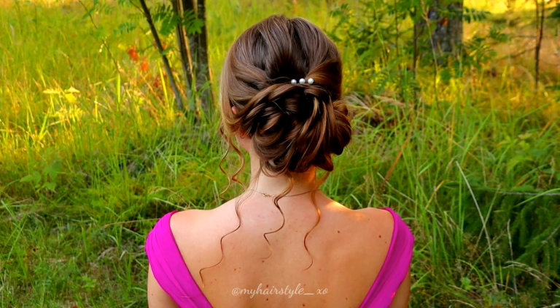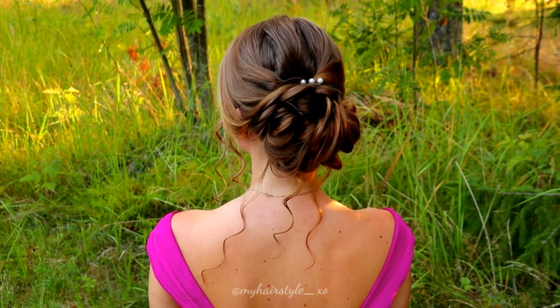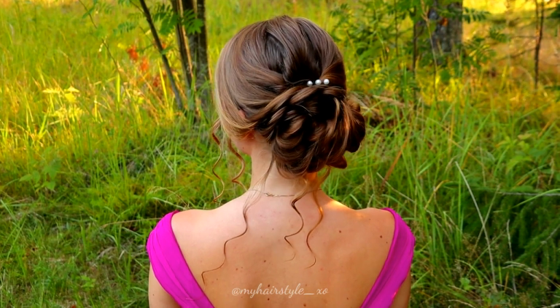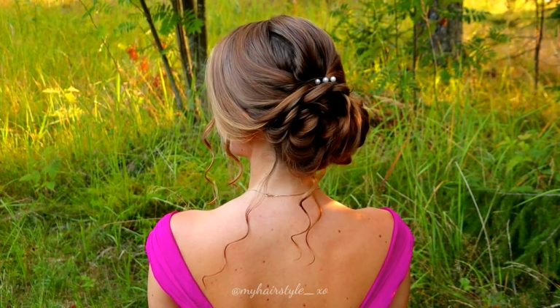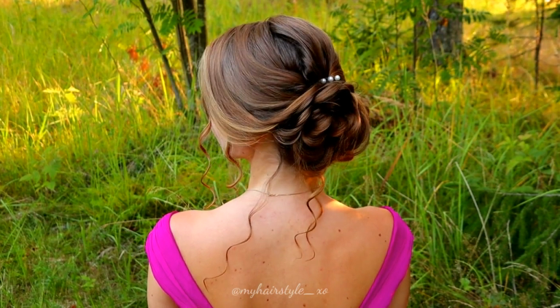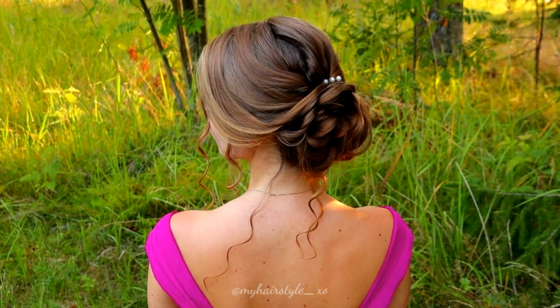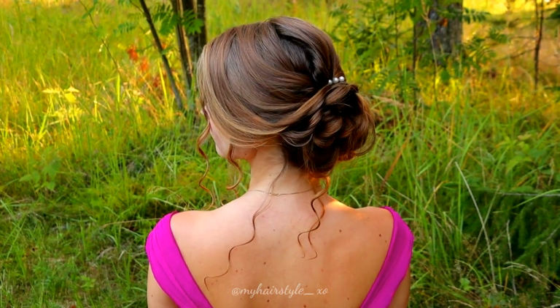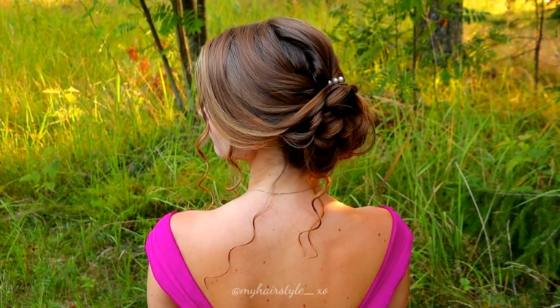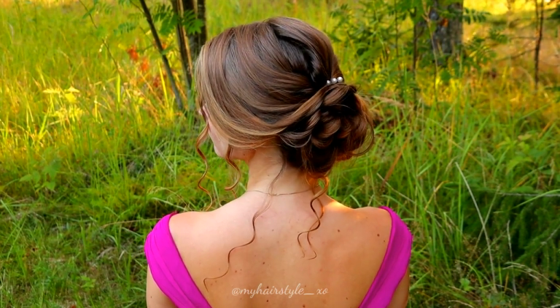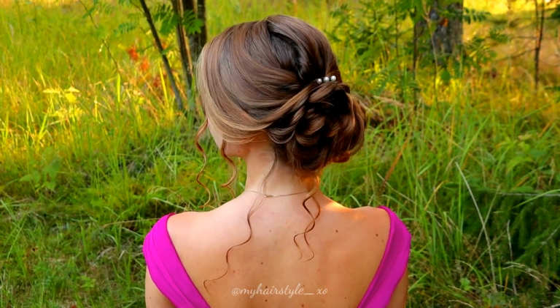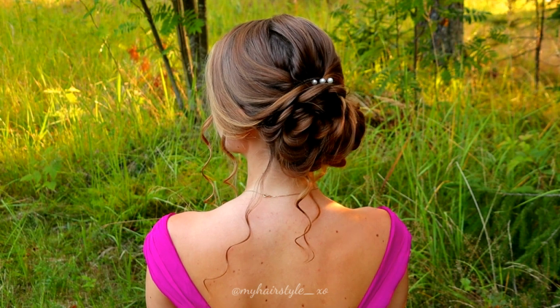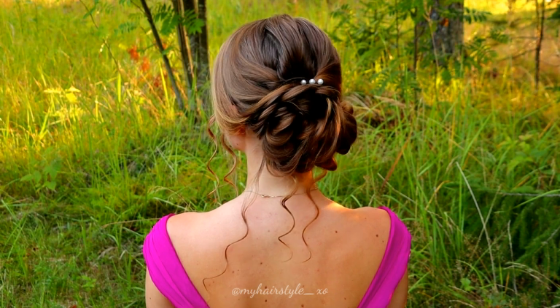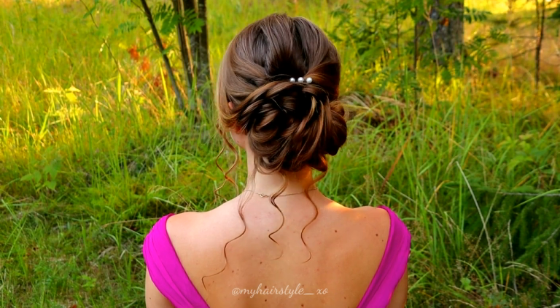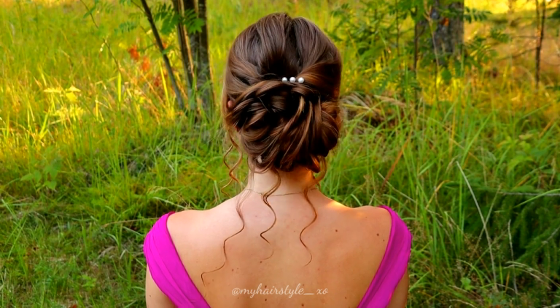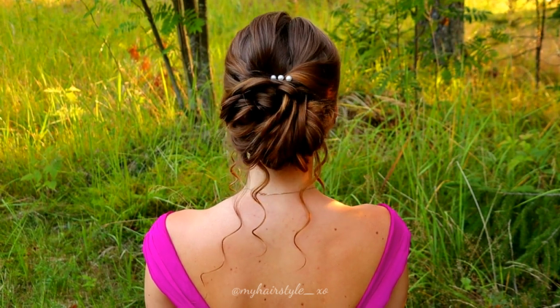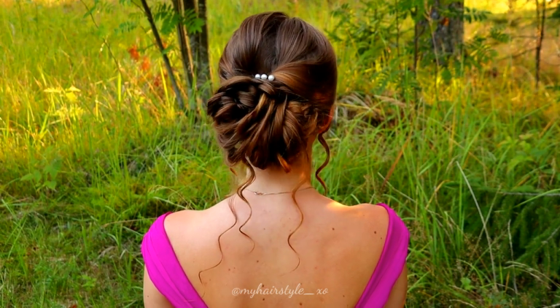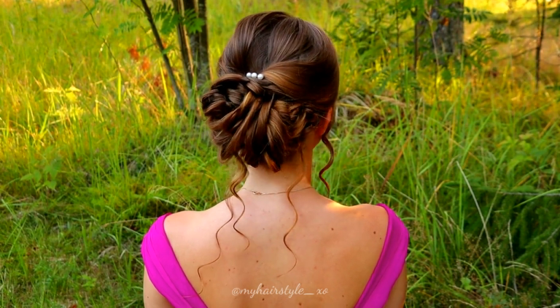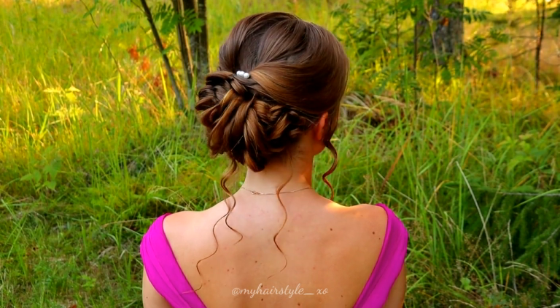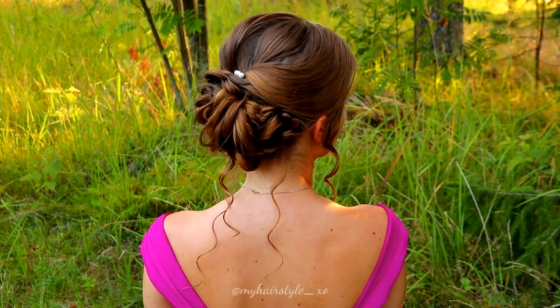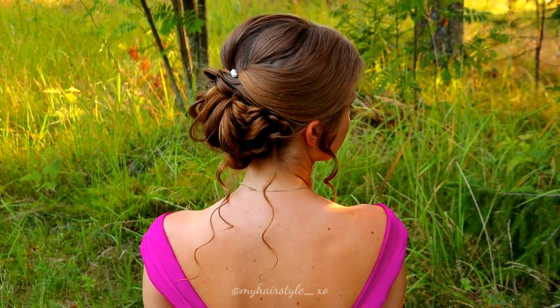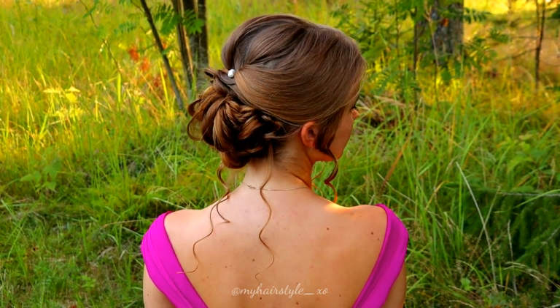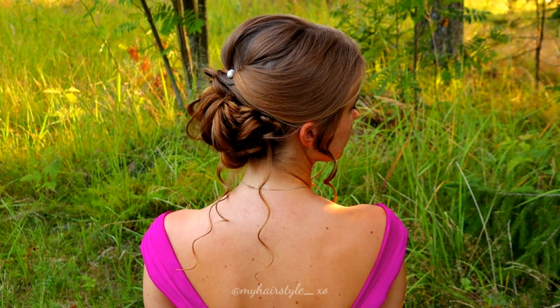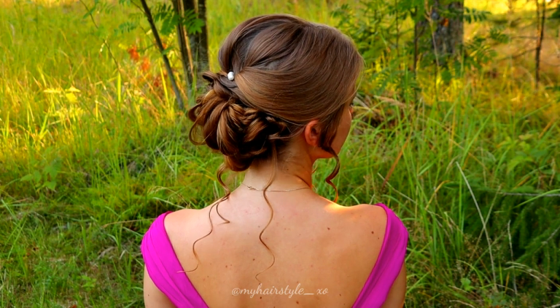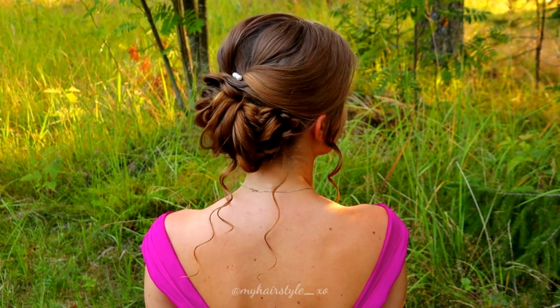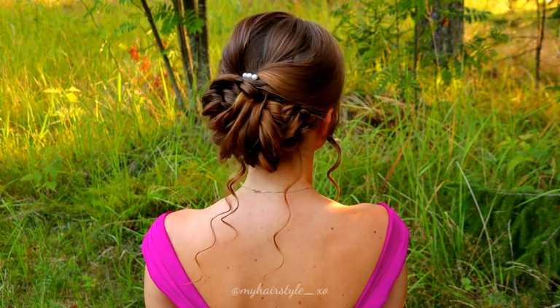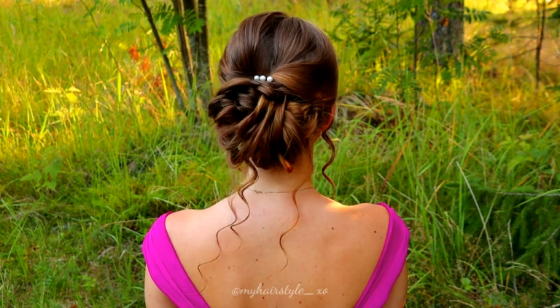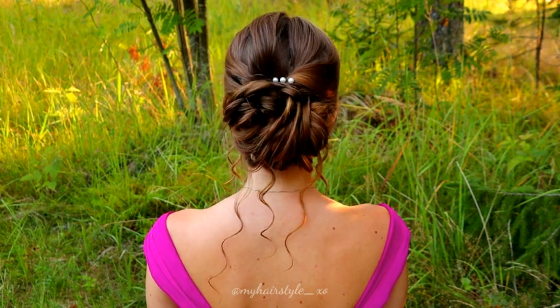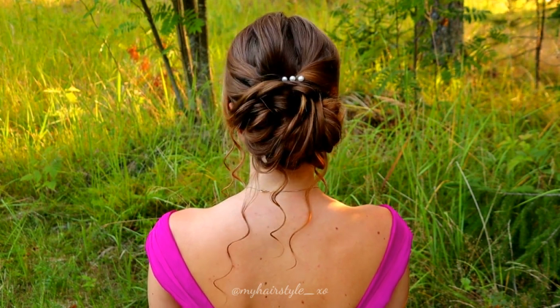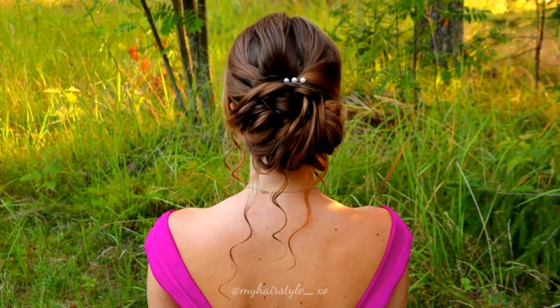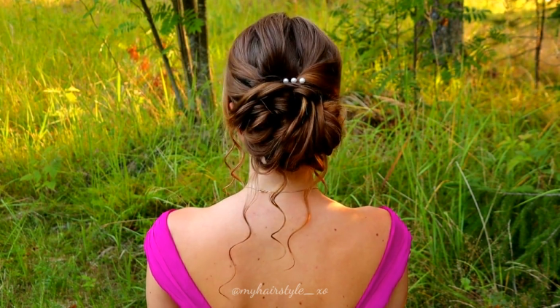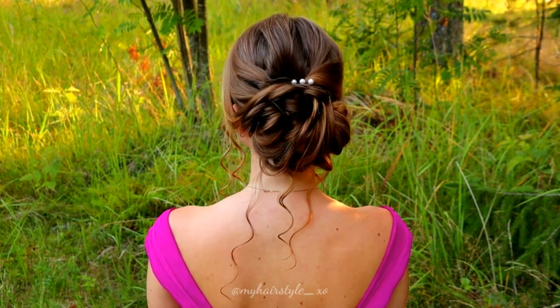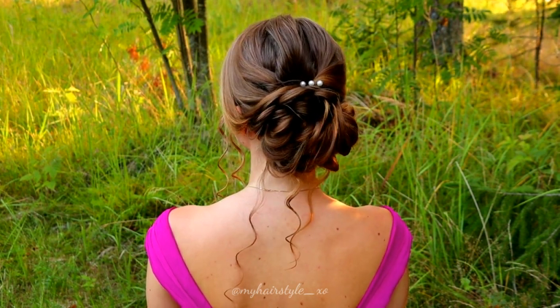And here's the final result of this hairstyle. Thank you for watching this video — if you liked it, please hit the thumbs up and subscribe to my channel. Have a great day and happy braiding!